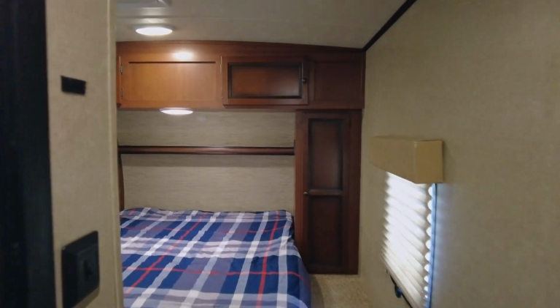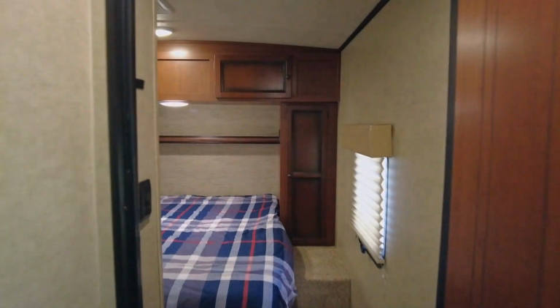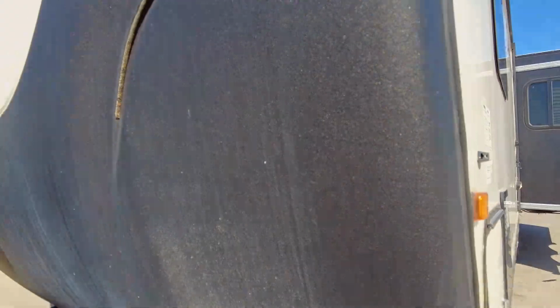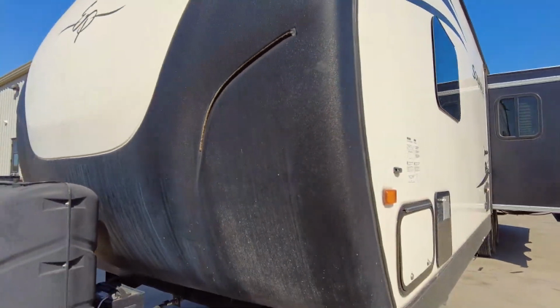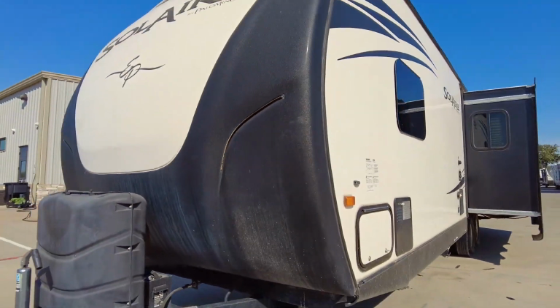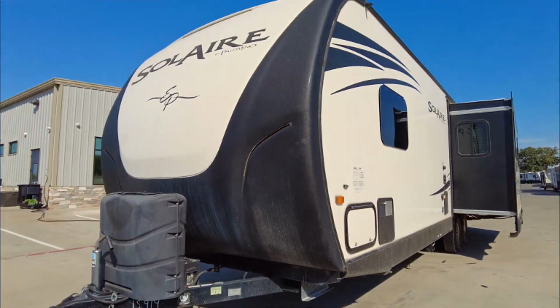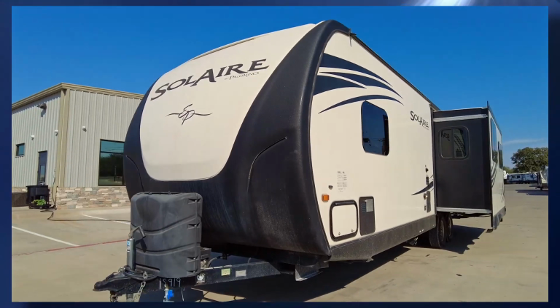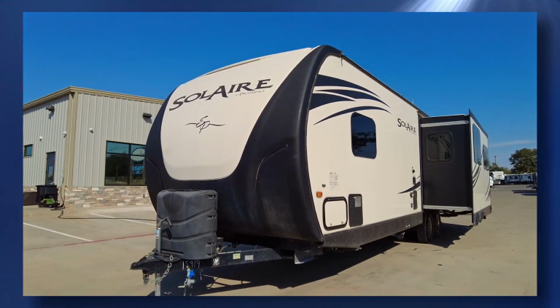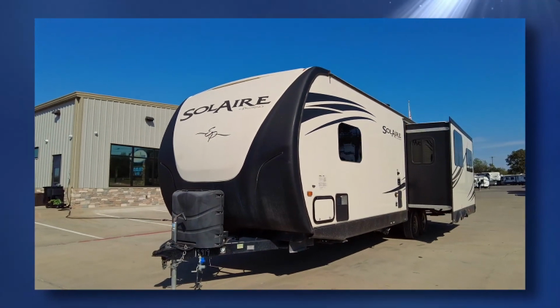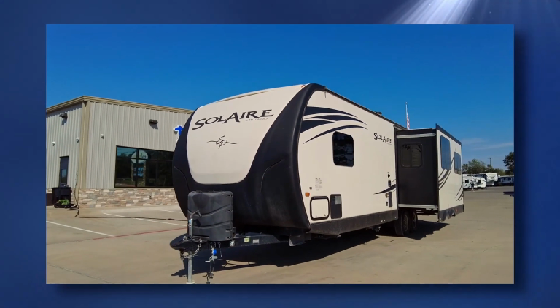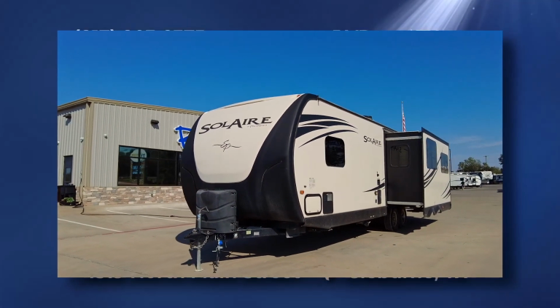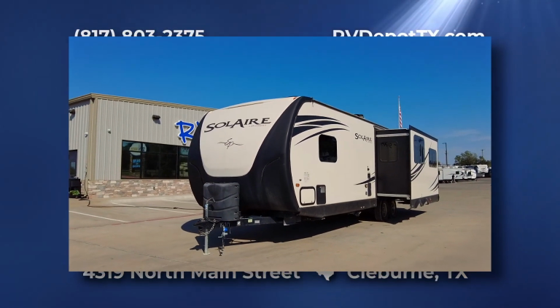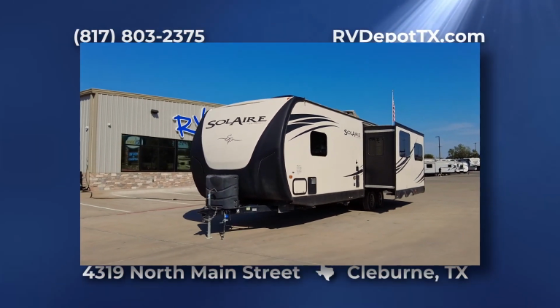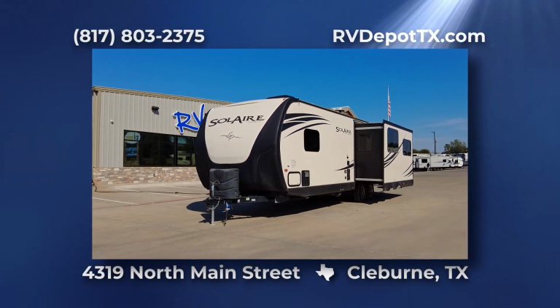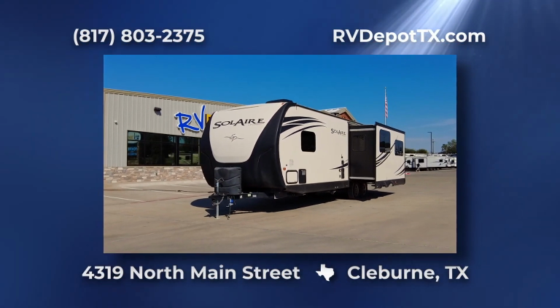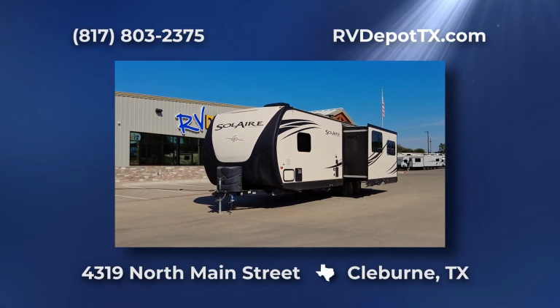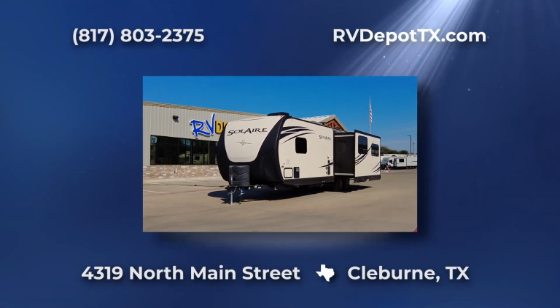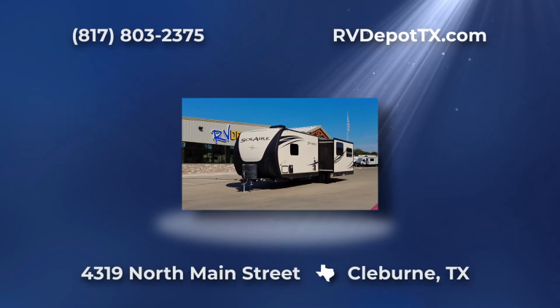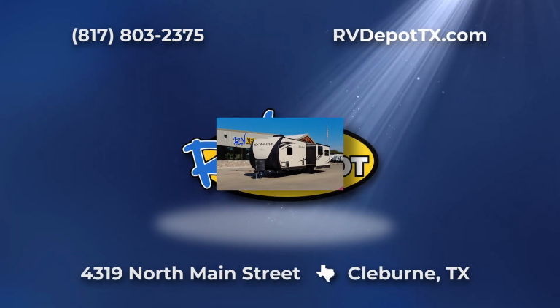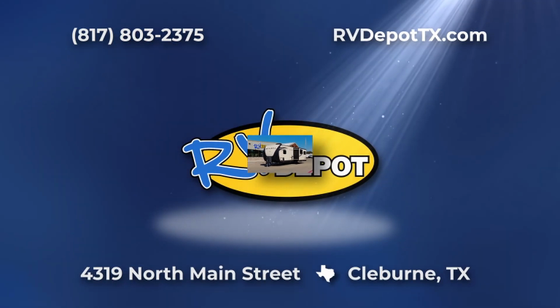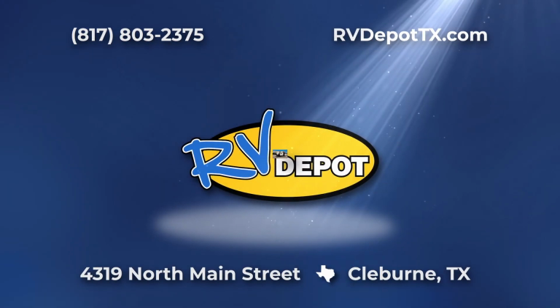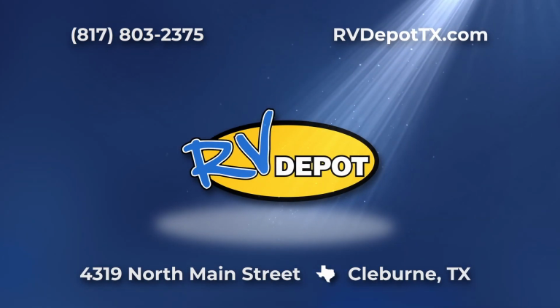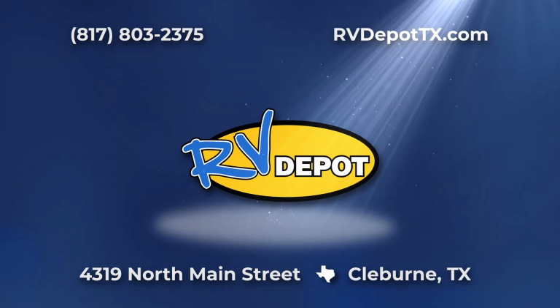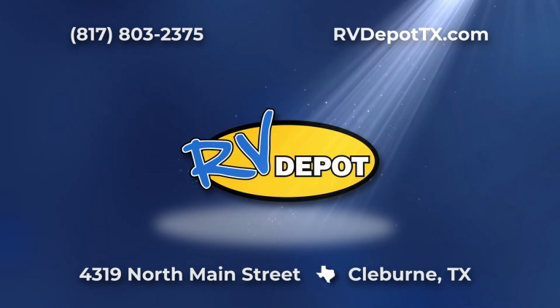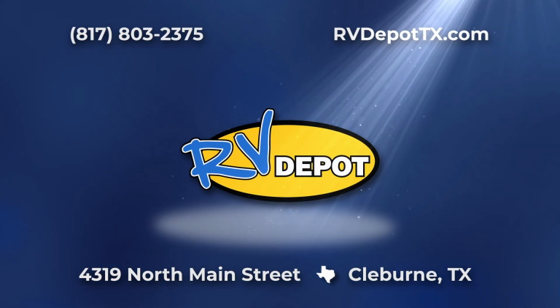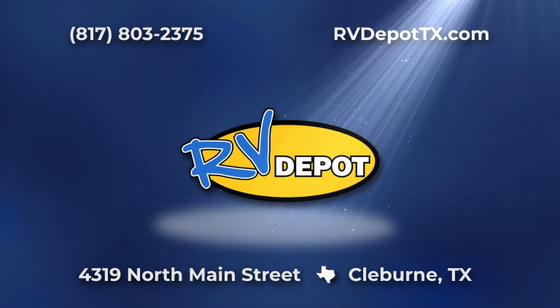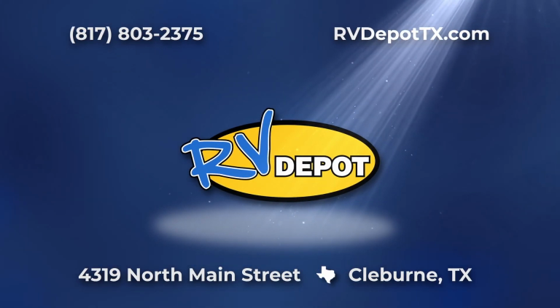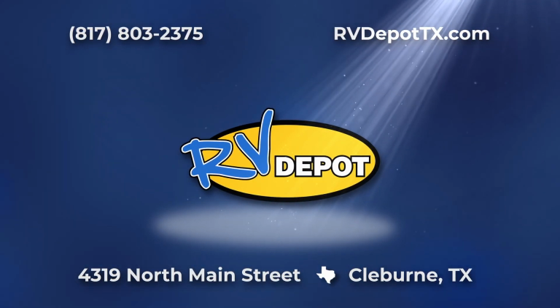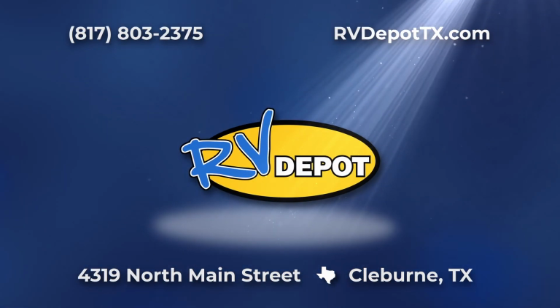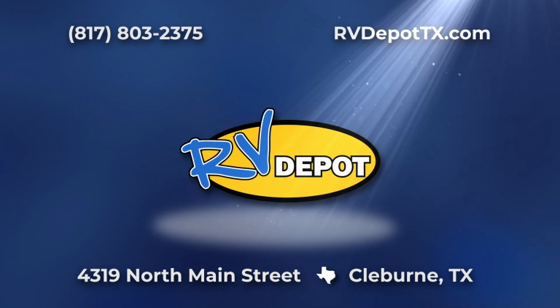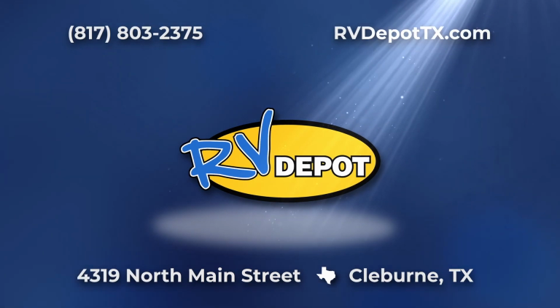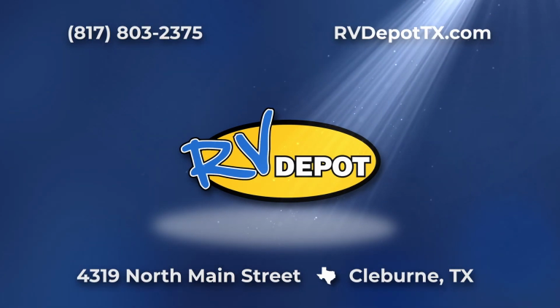Traveling to all your adventurous destinations will be easy and enjoyable with this Palomino Solaire hitched behind you. Come see this and hundreds of other pre-owned recreational vehicles — come check them out at RV Depot.